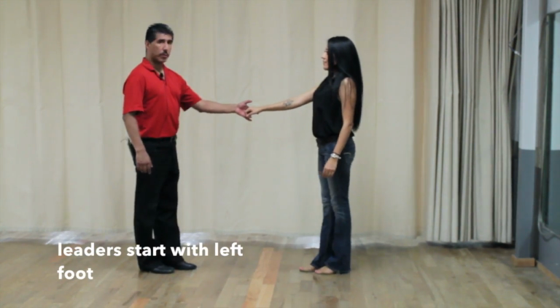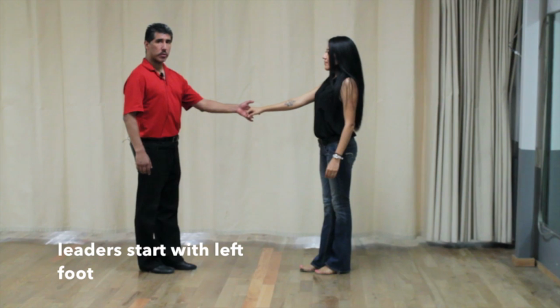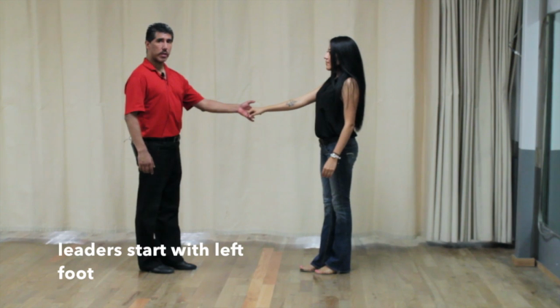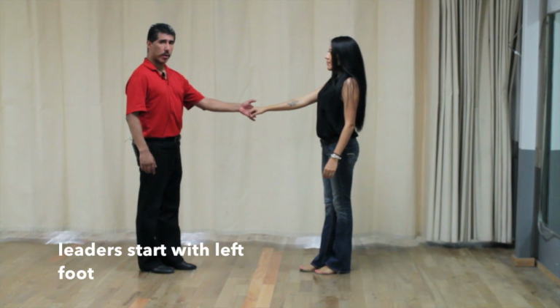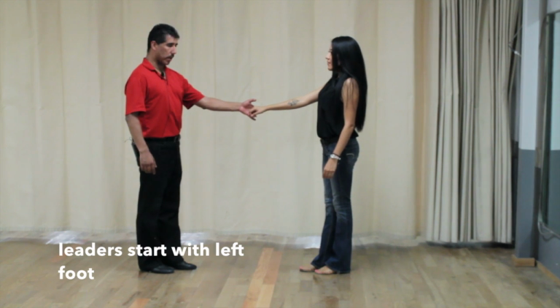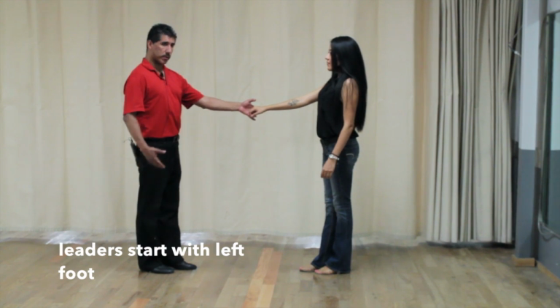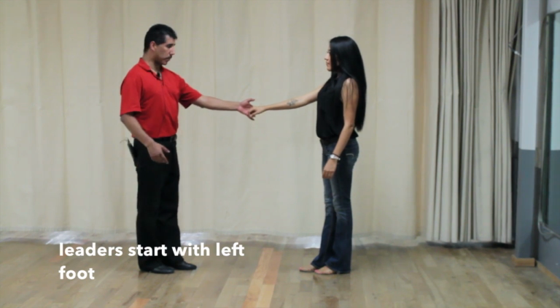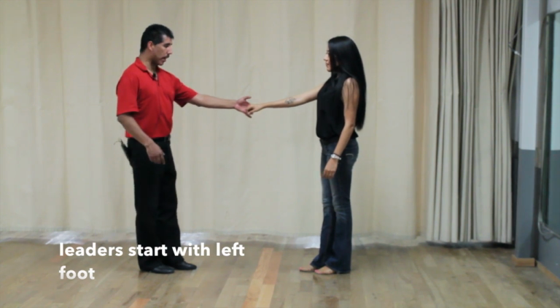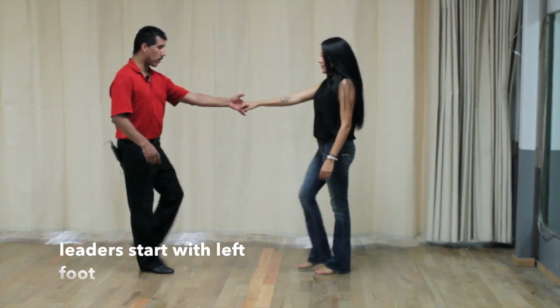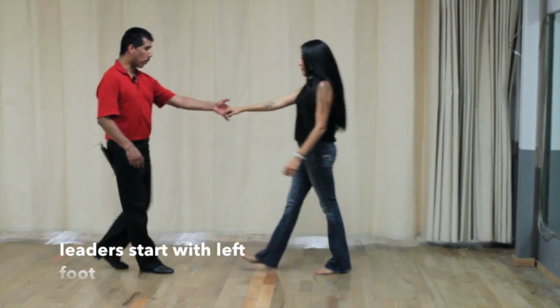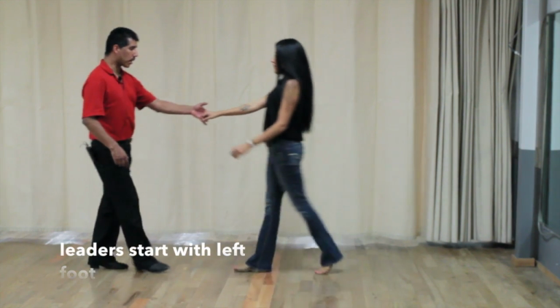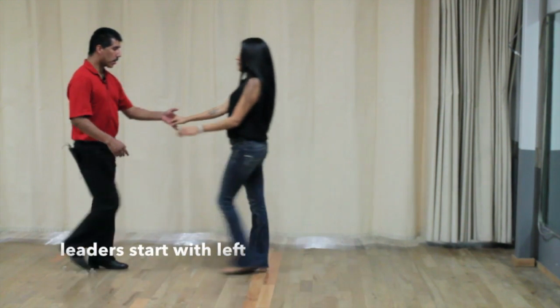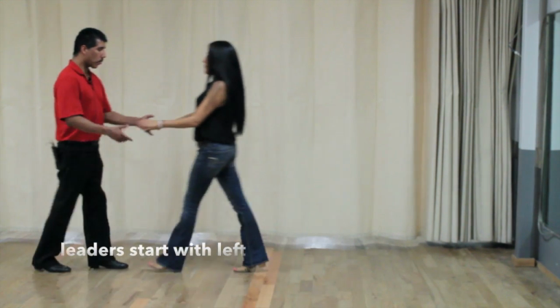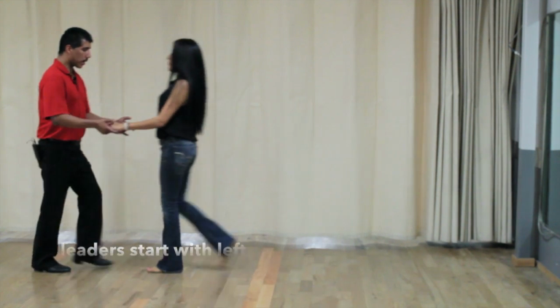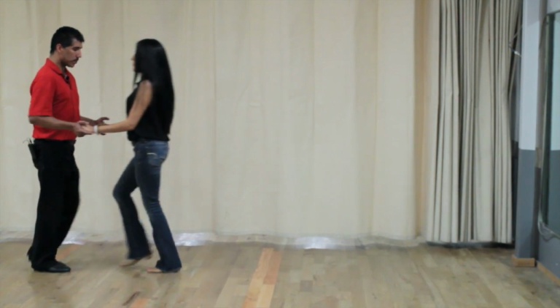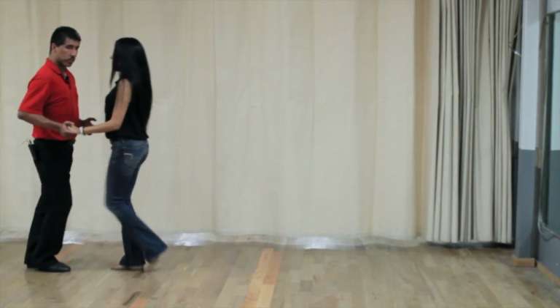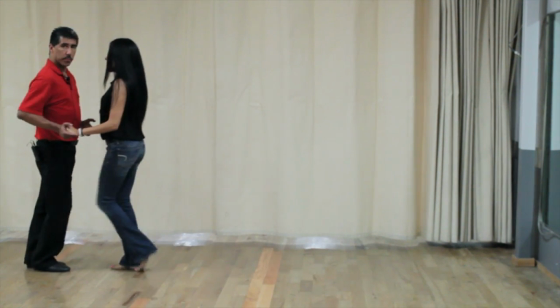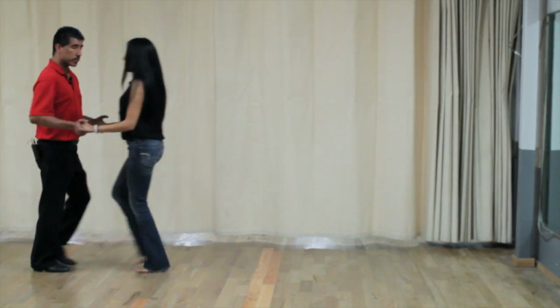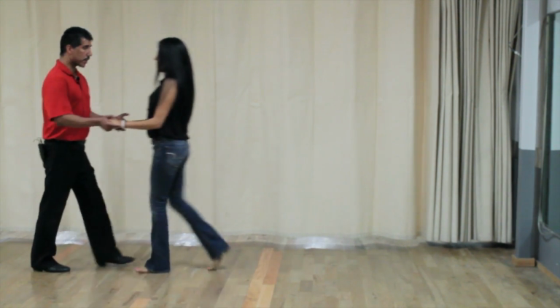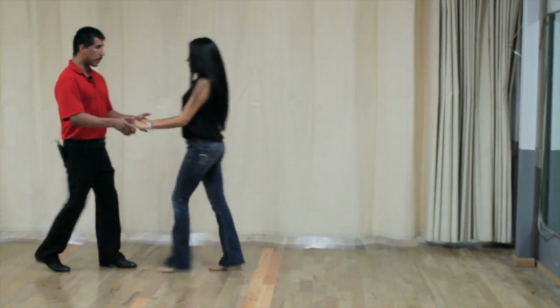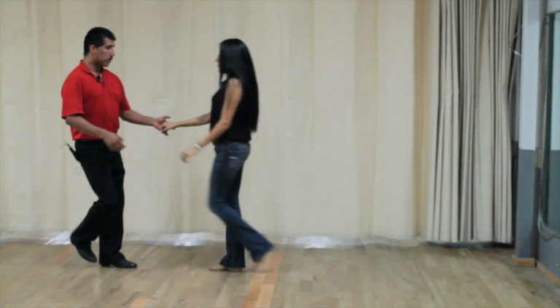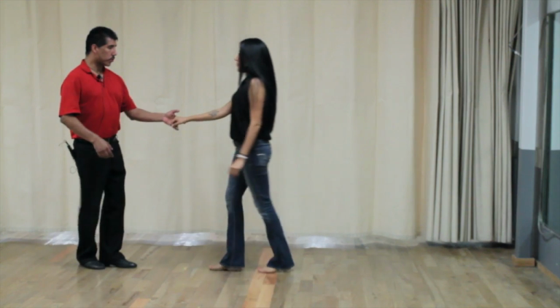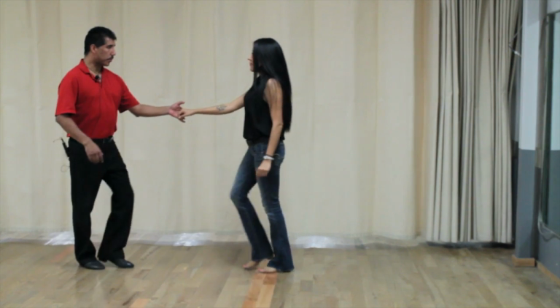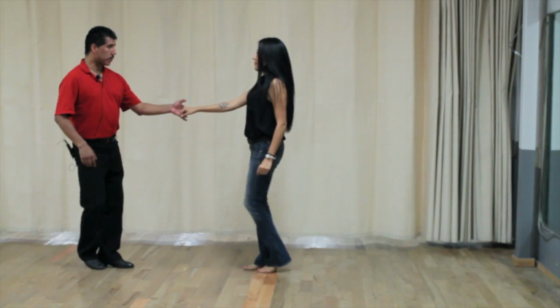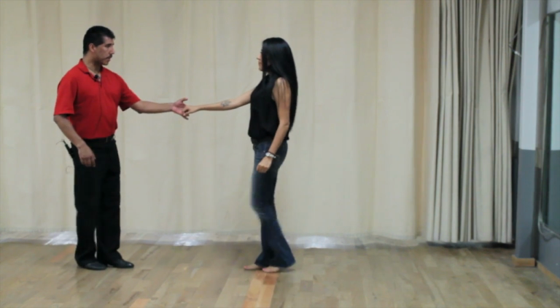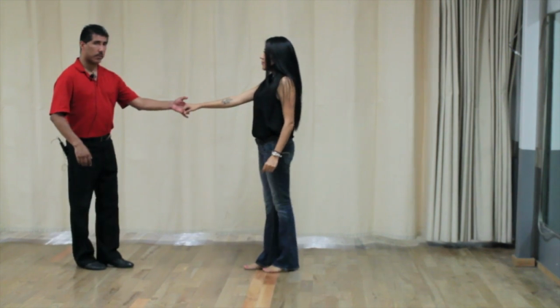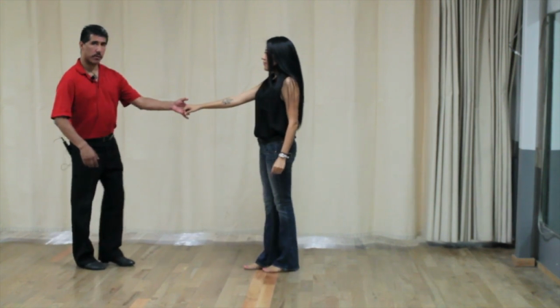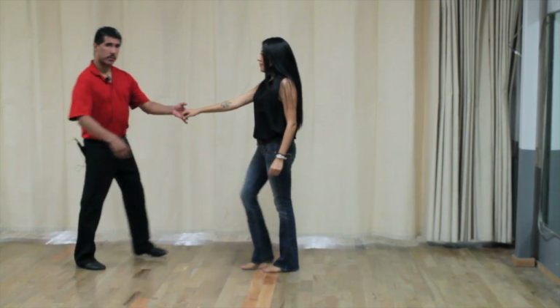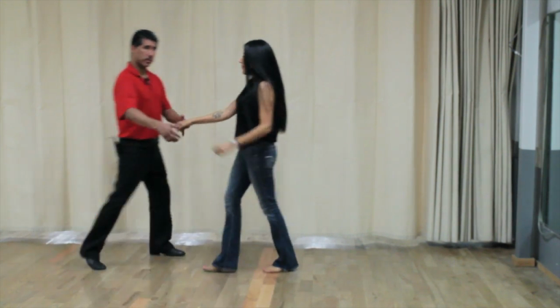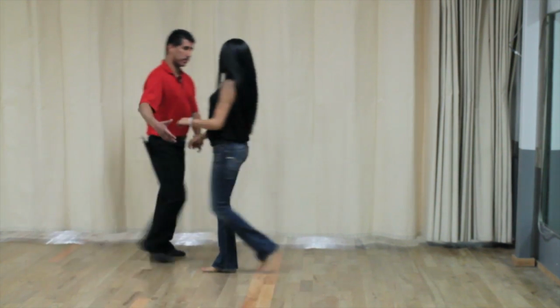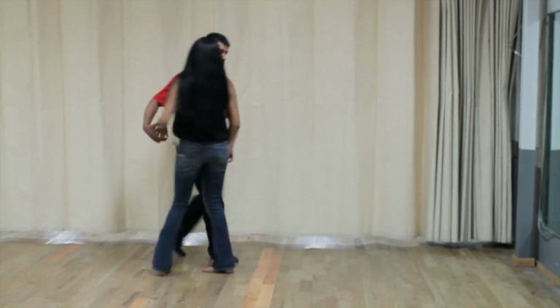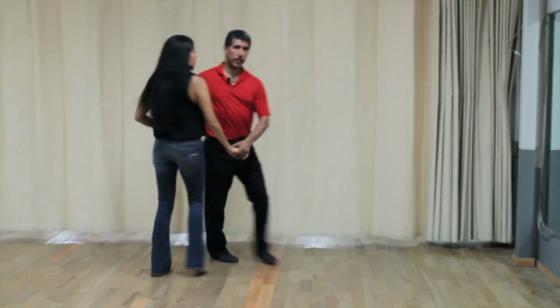You want to make sure you change weight every step. So we have walk, walk, triple step, triple step. I'm going to turn around so you can see it this way.